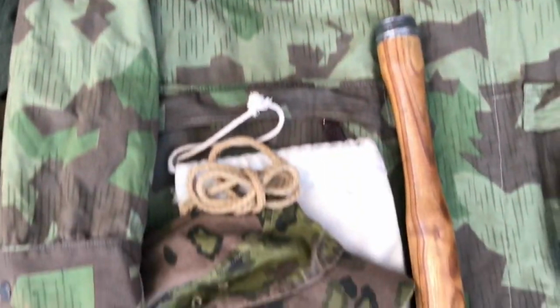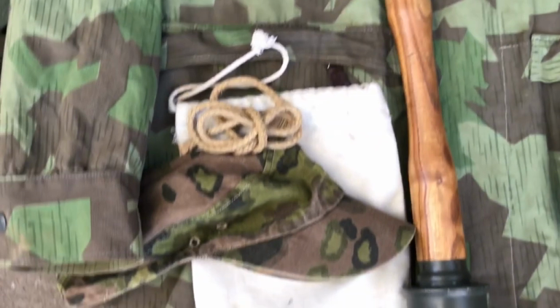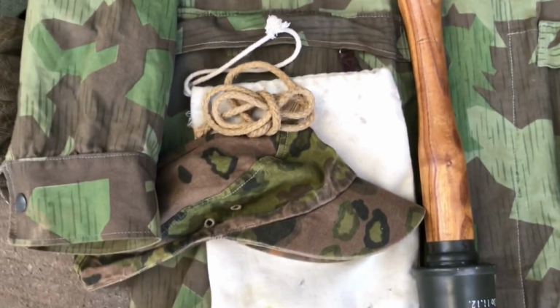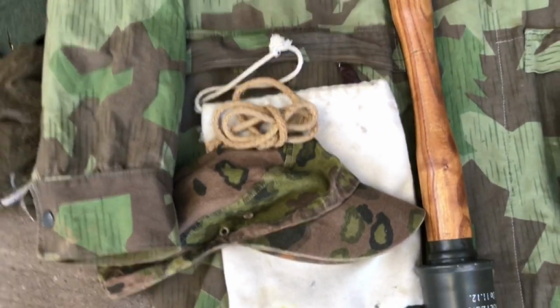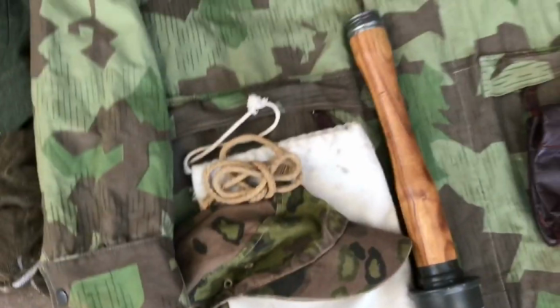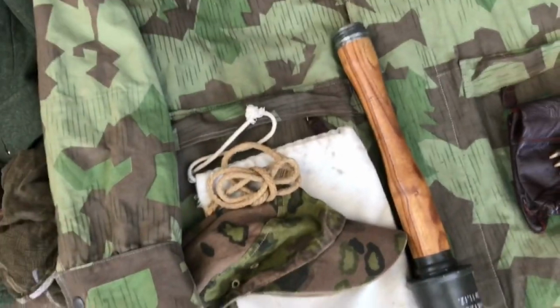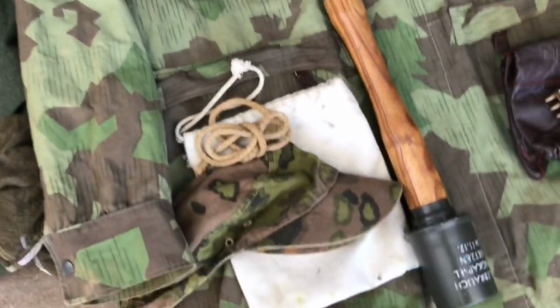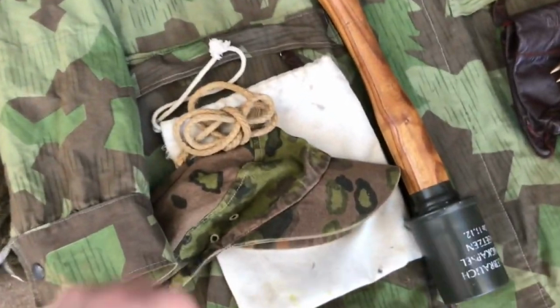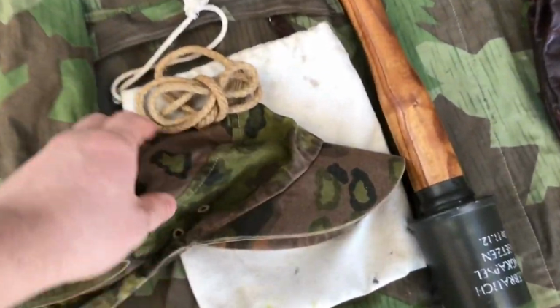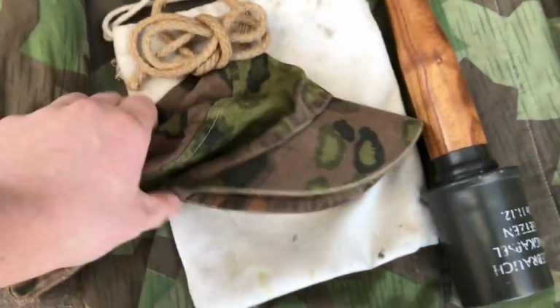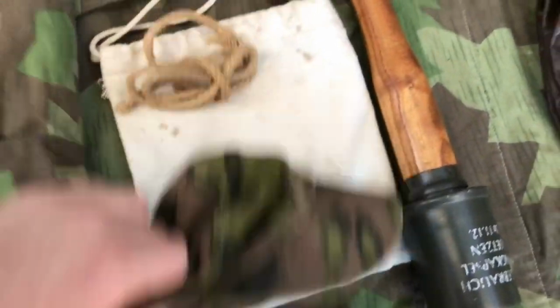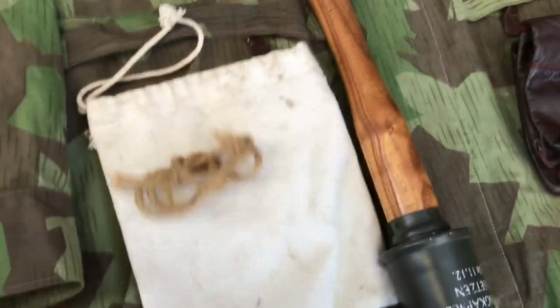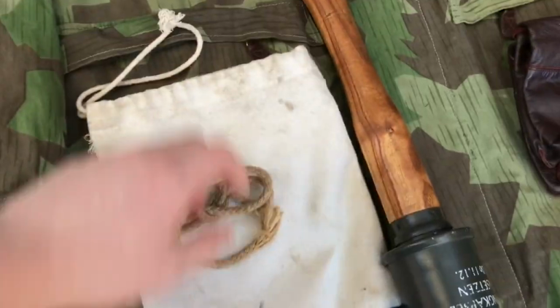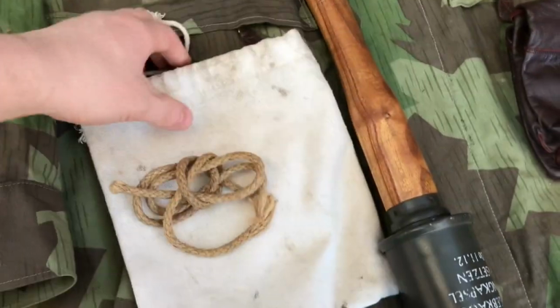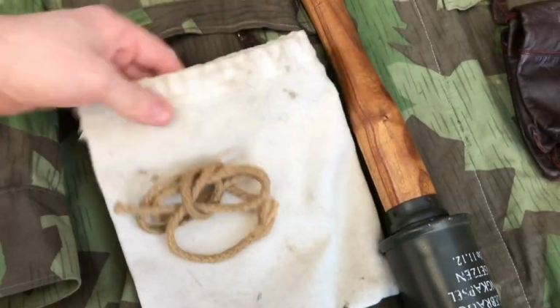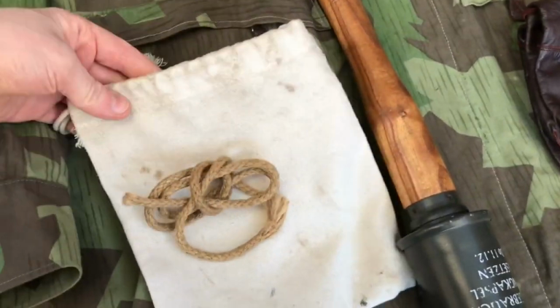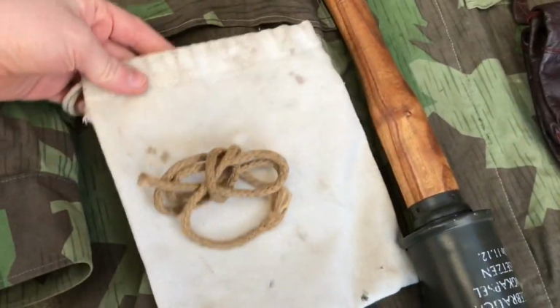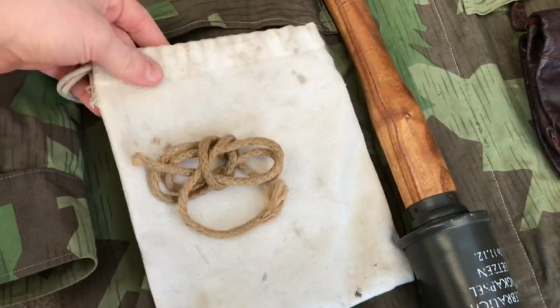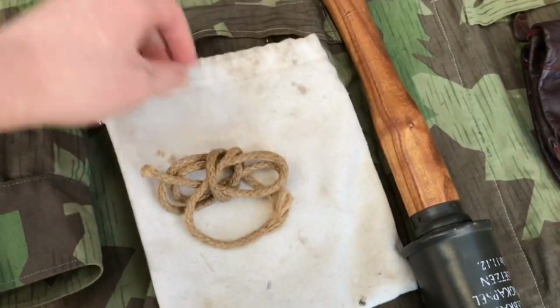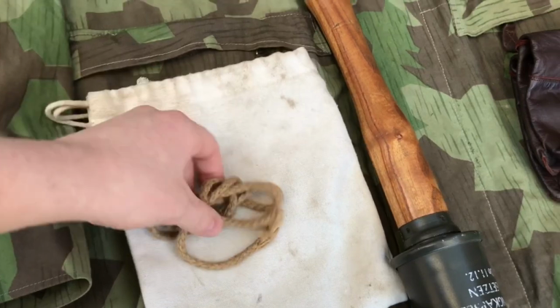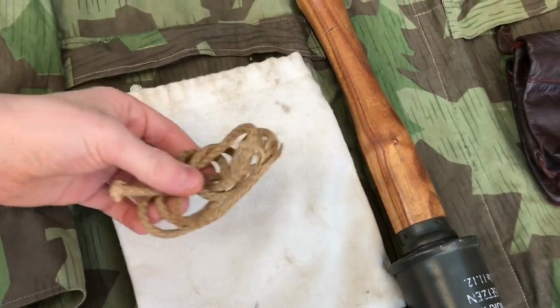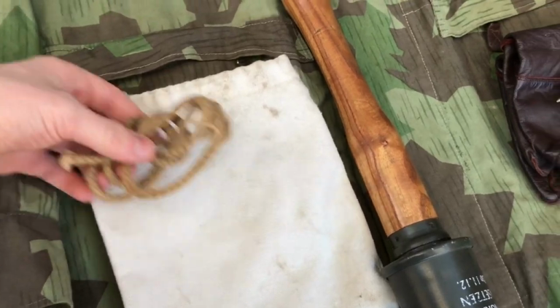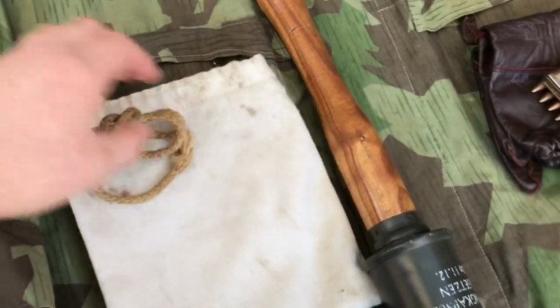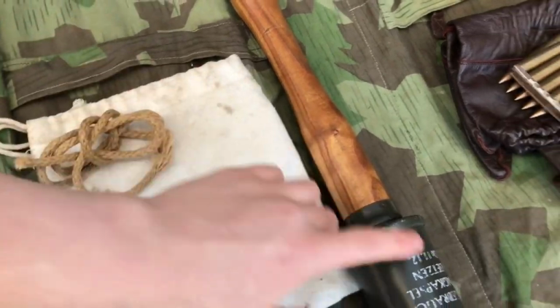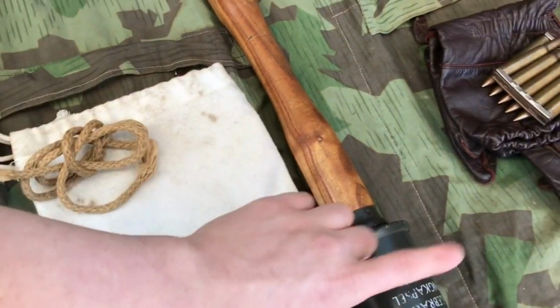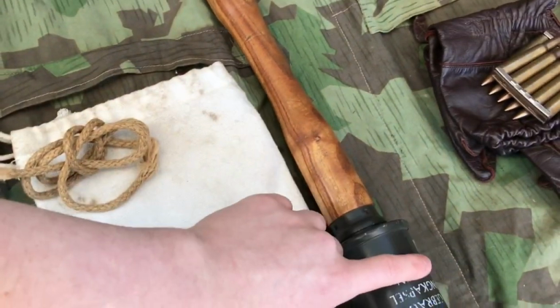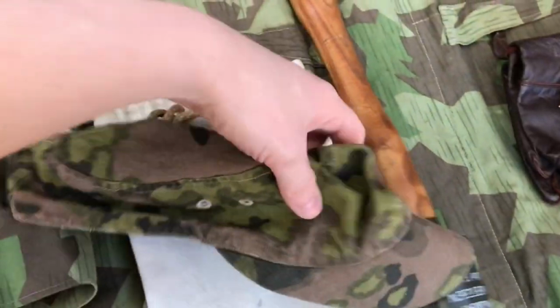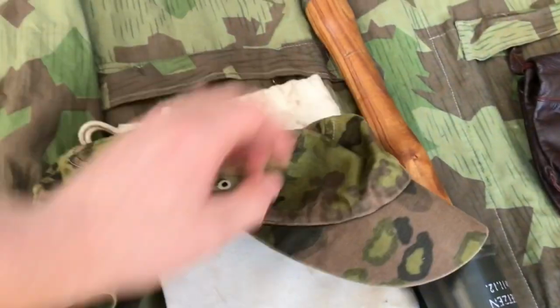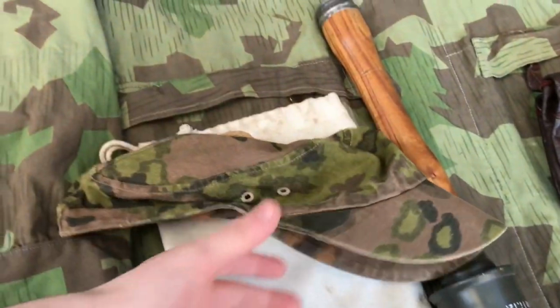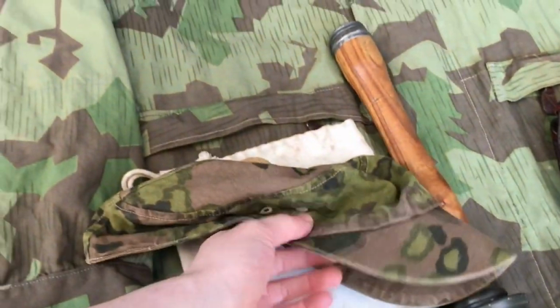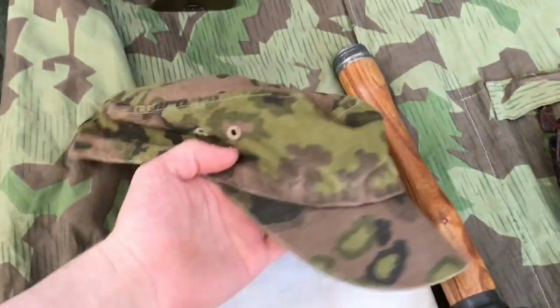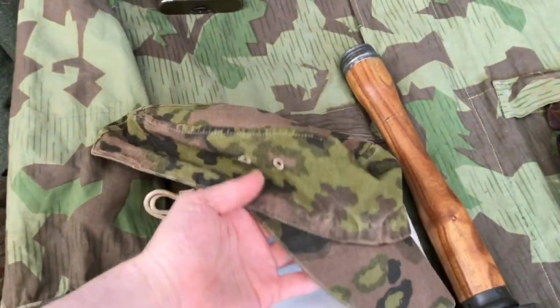In the bottom pockets I have a white drawstring bag to store various things, some spare rope, an M24 stick grenade, and my SS camouflaged field cap.